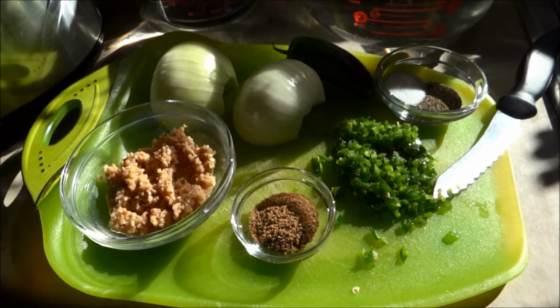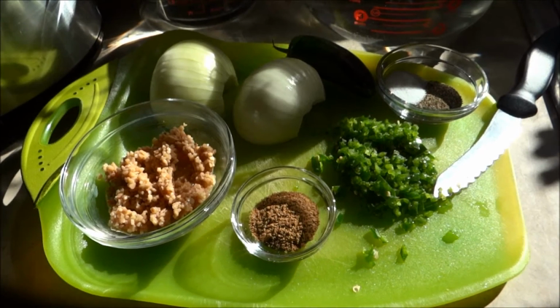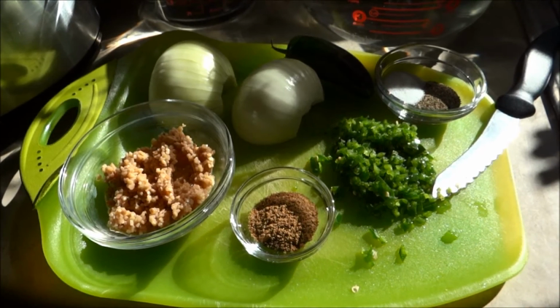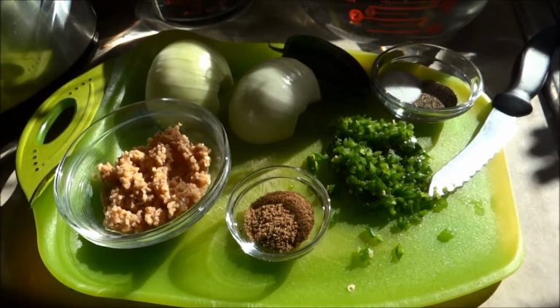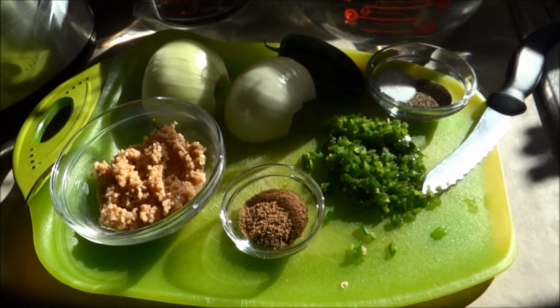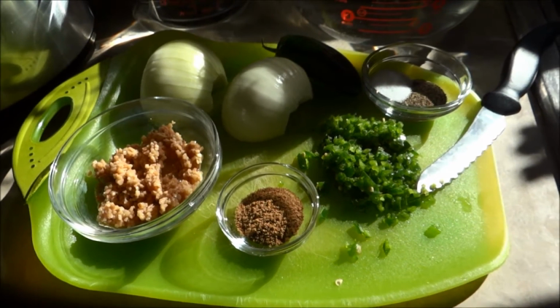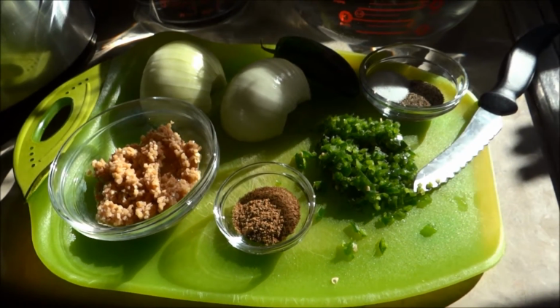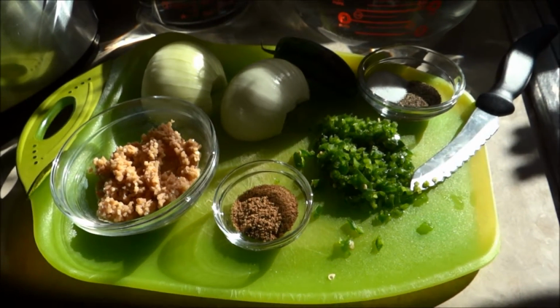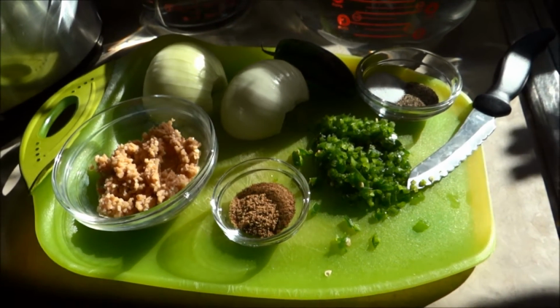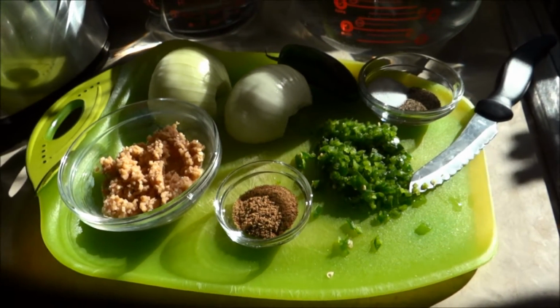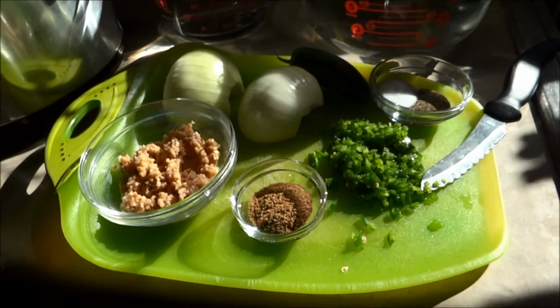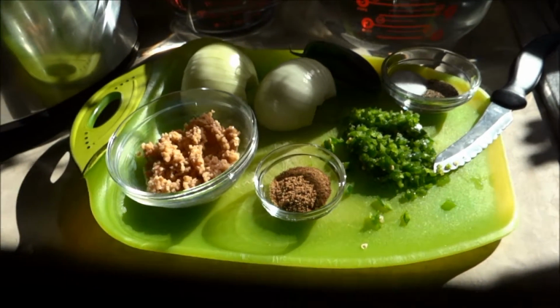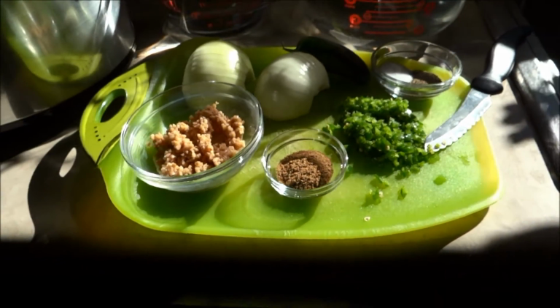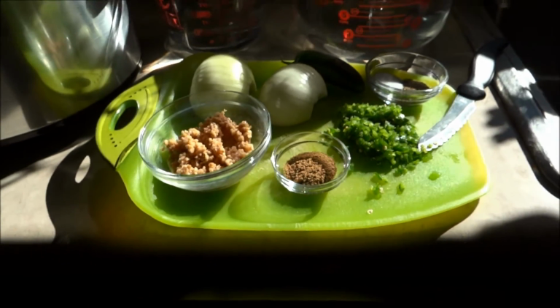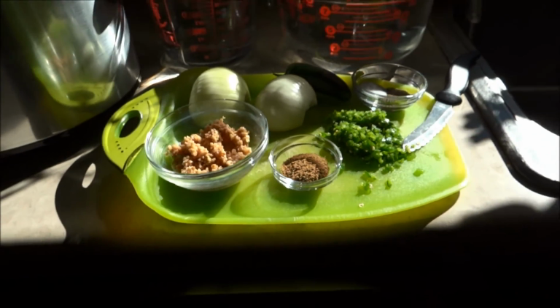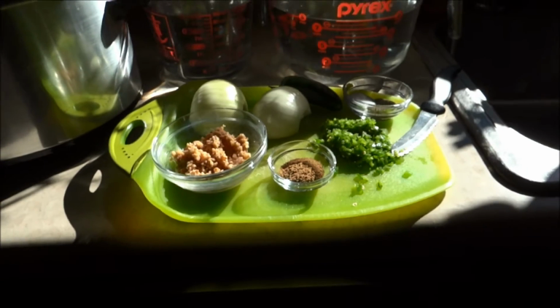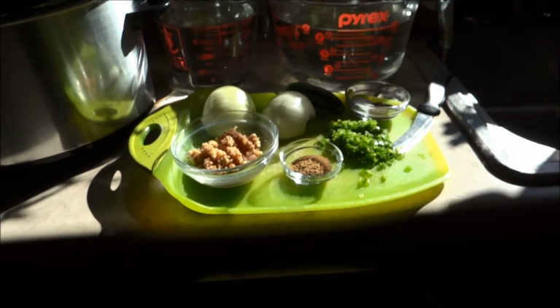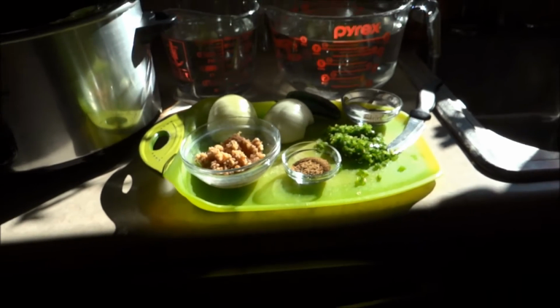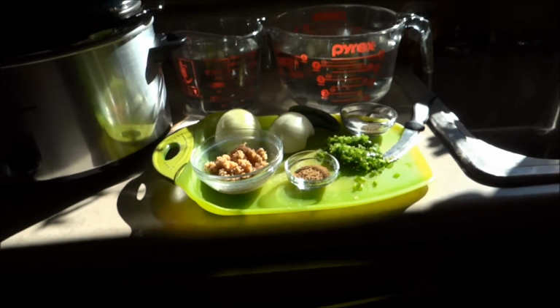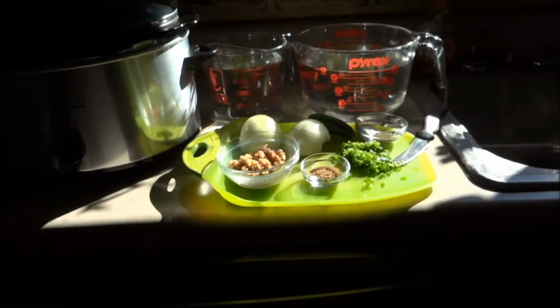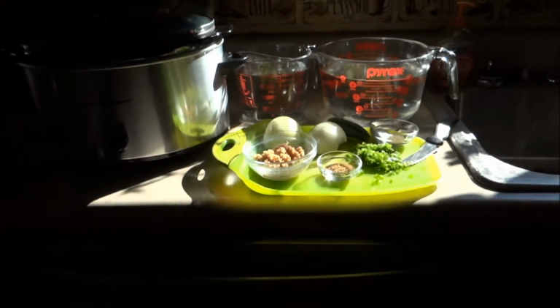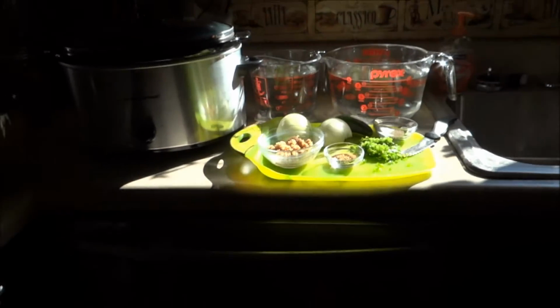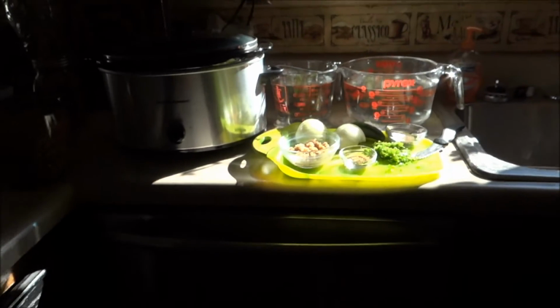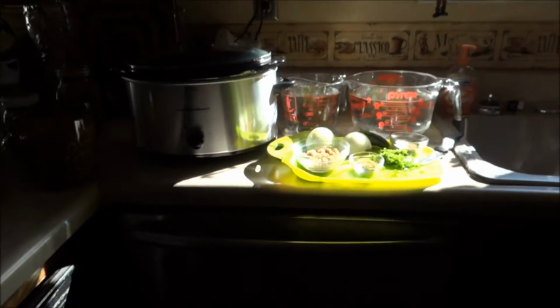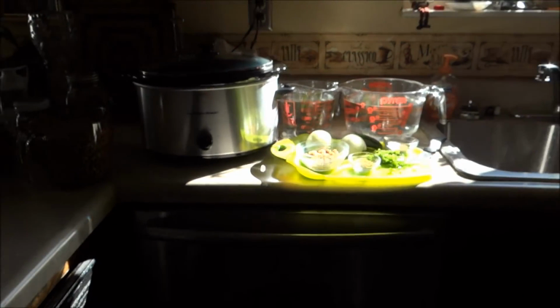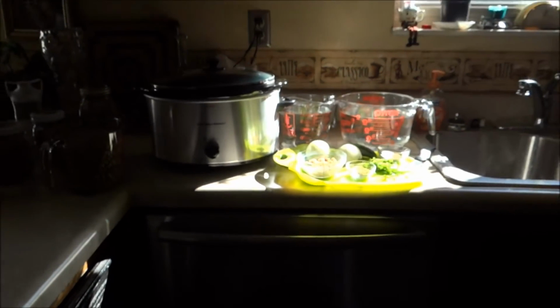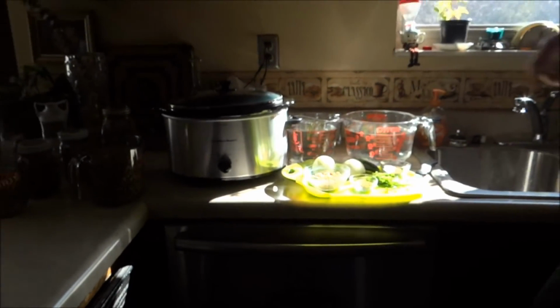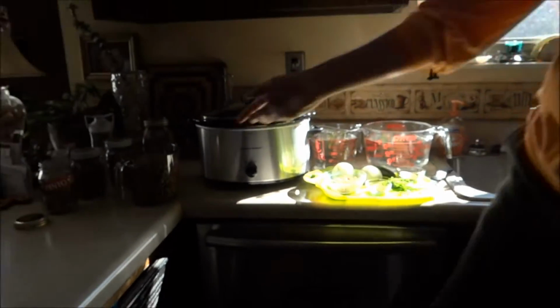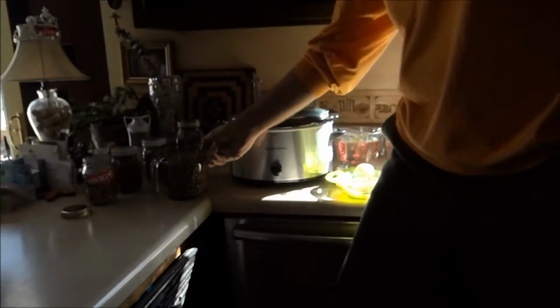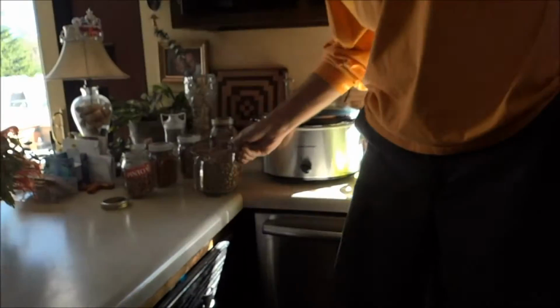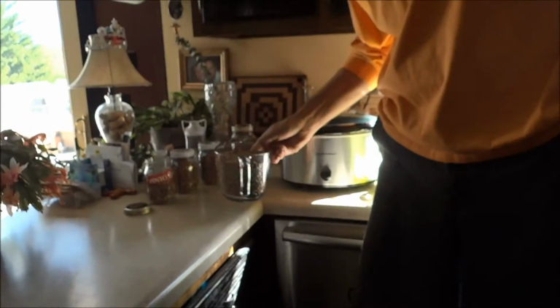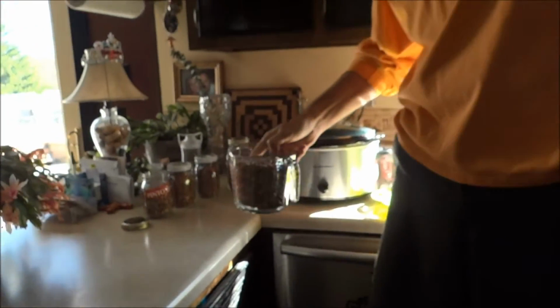Hey folks, it's 1881MF here on the LifeBuzzin channel. Little Debbie running that camera as always. Thanks, babe. Today we are going to make some refried beans.